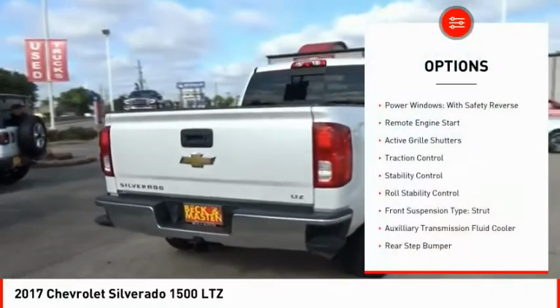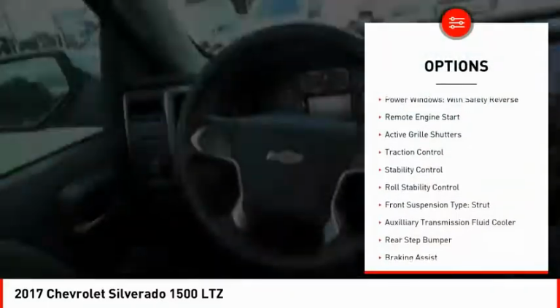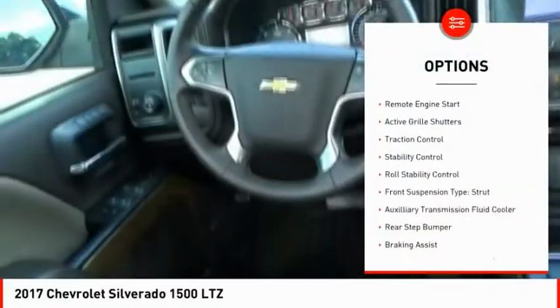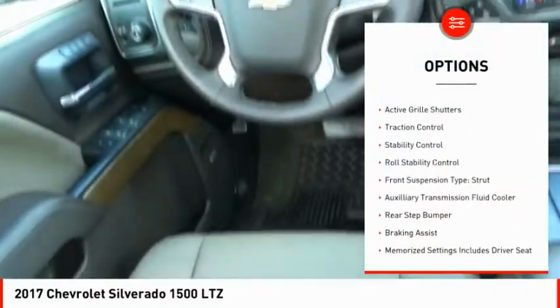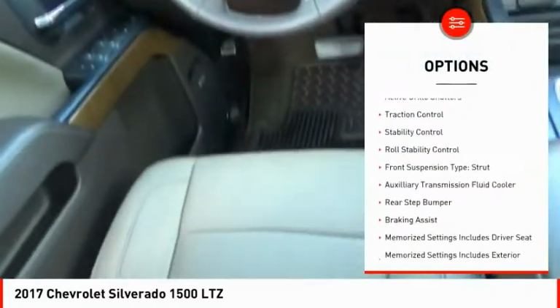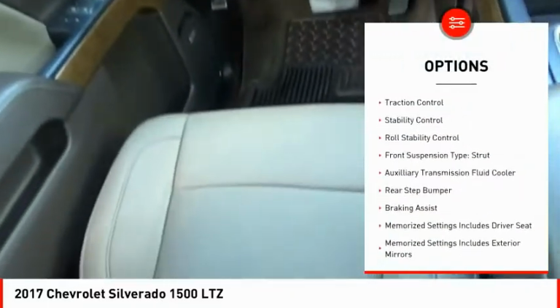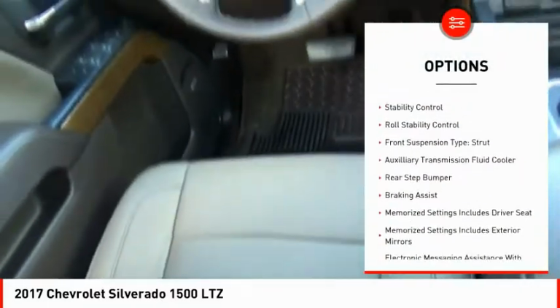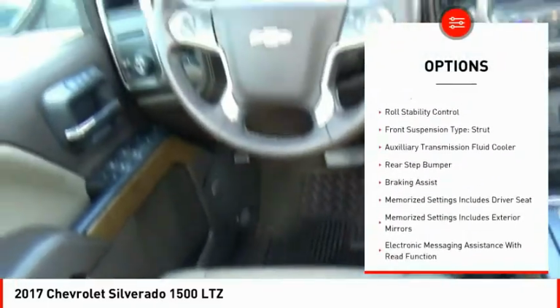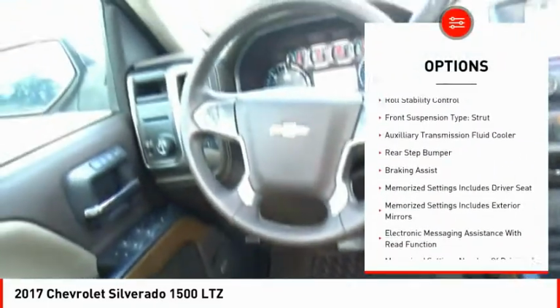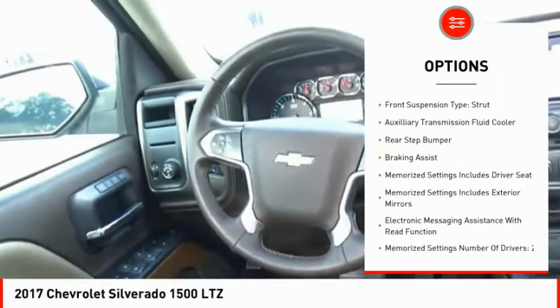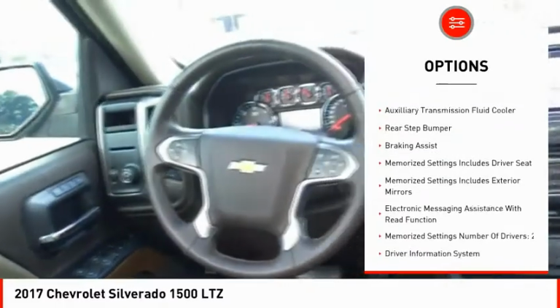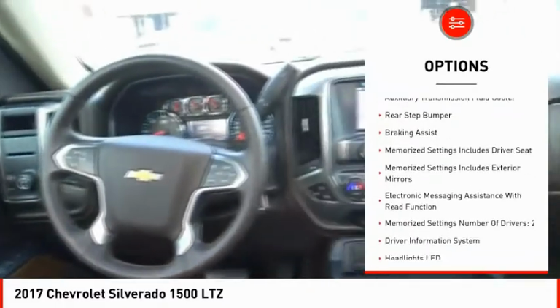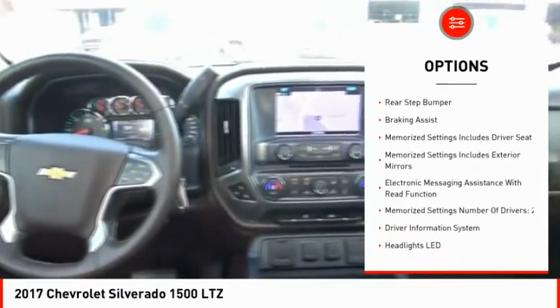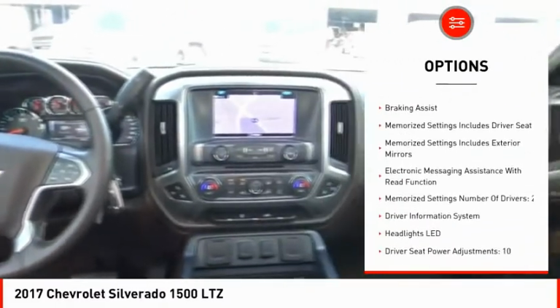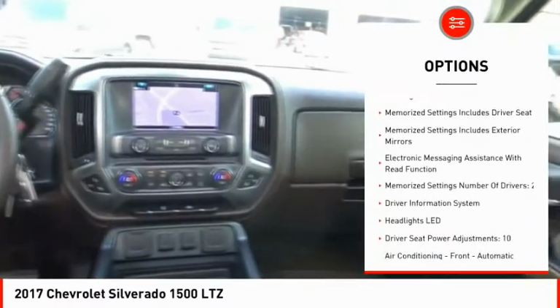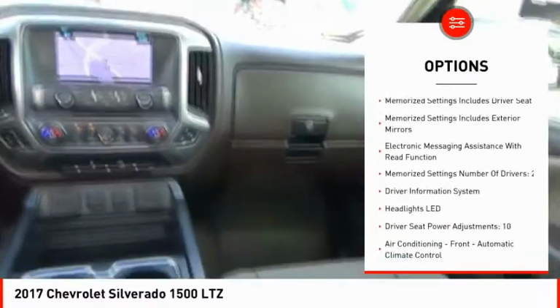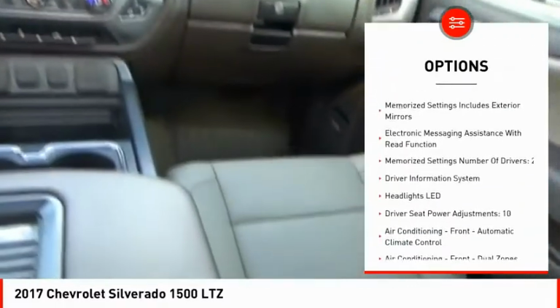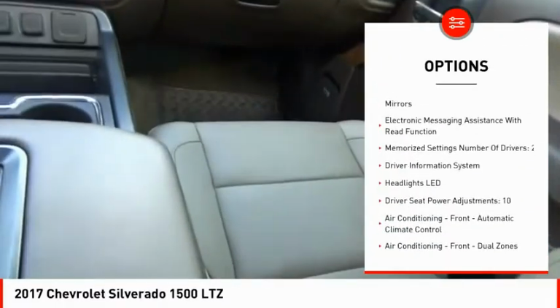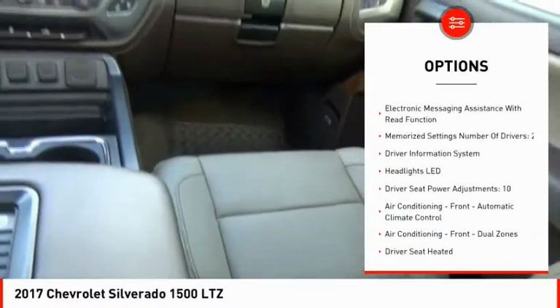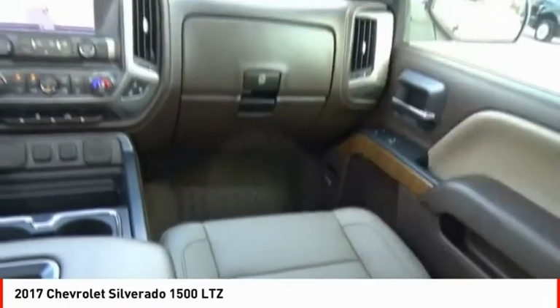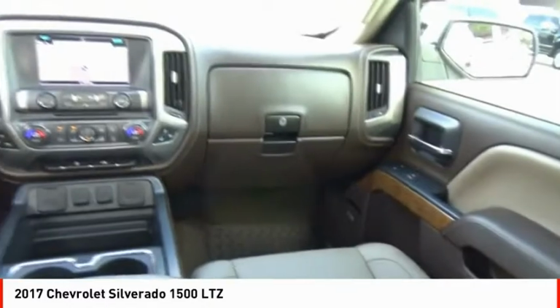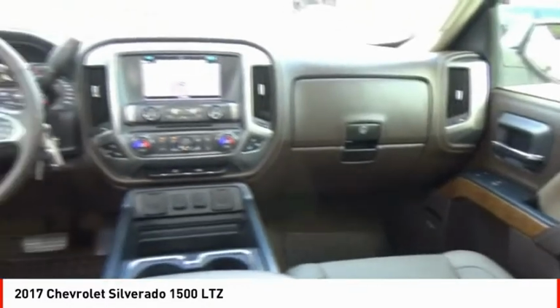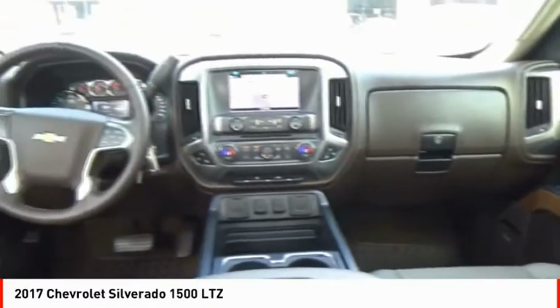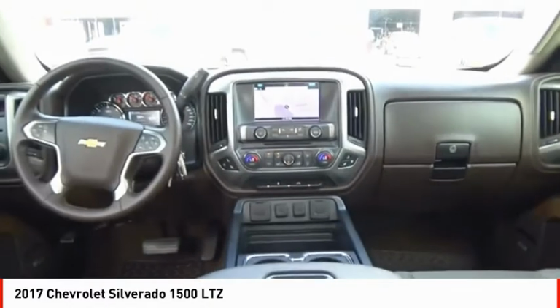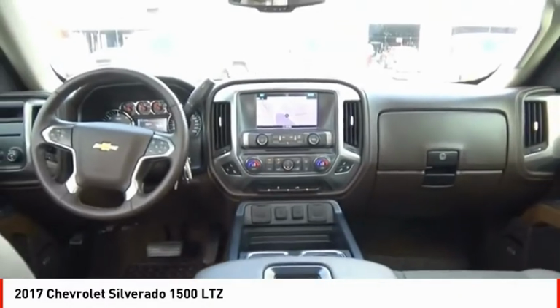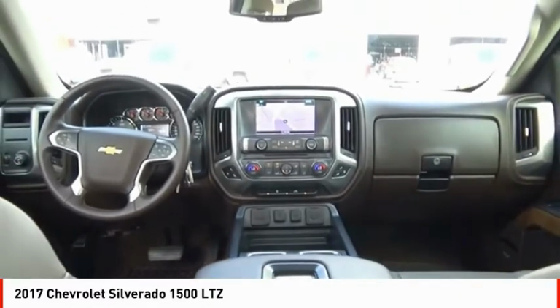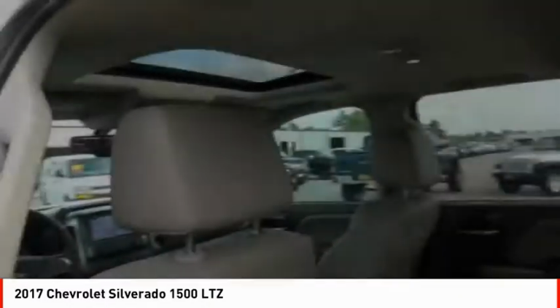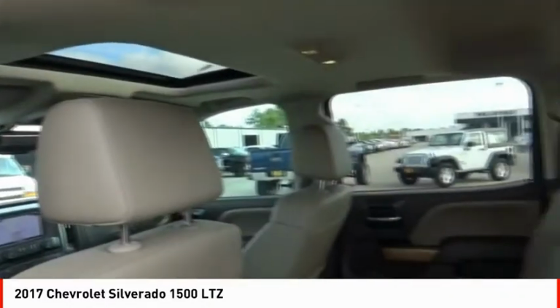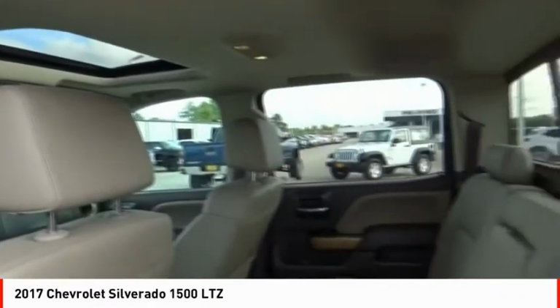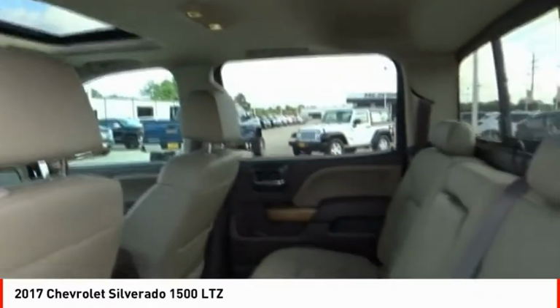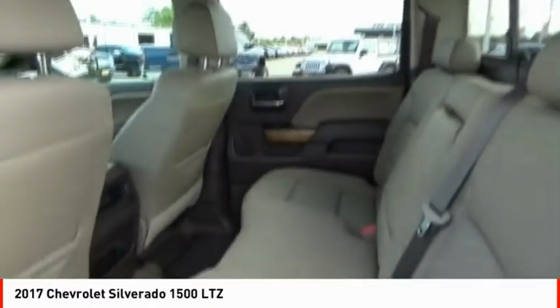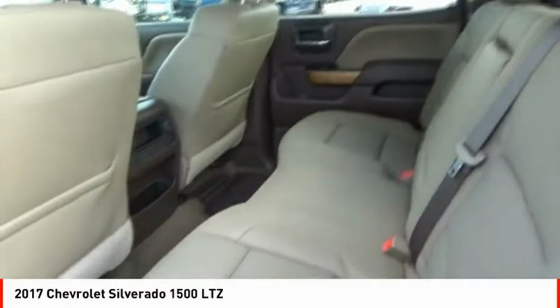Power windows with safety reverse, remote engine start, active grille shutters, traction control, stability control, roll stability control, front suspension type strut, auxiliary transmission fluid cooler, rear step bumper, and braking assist.